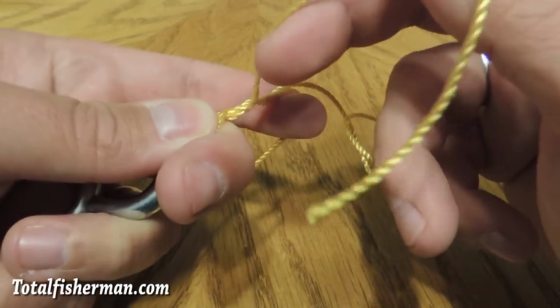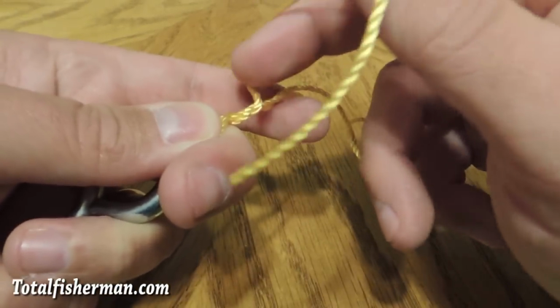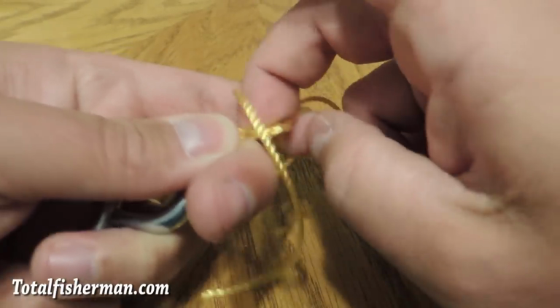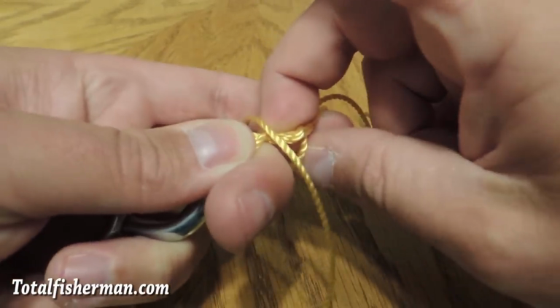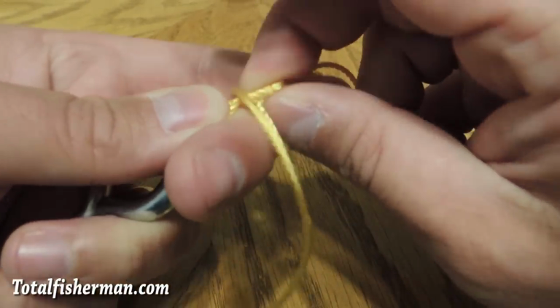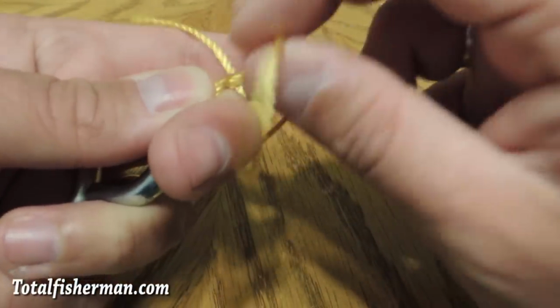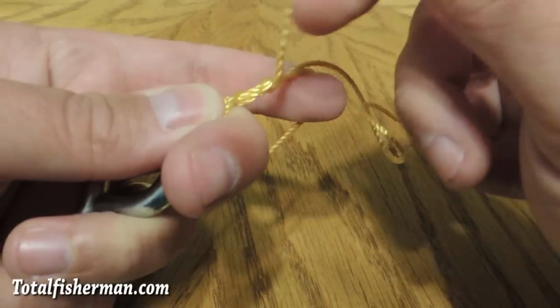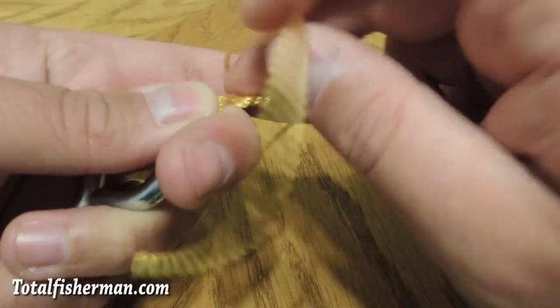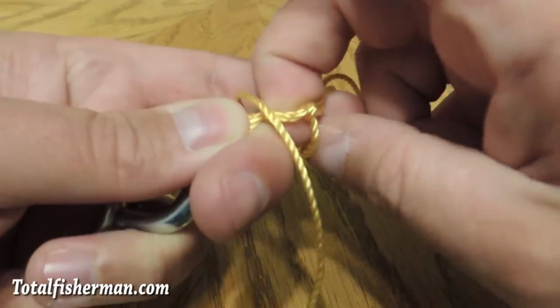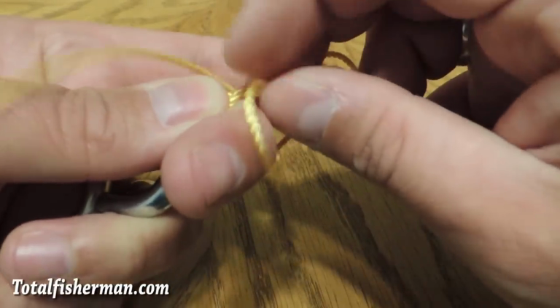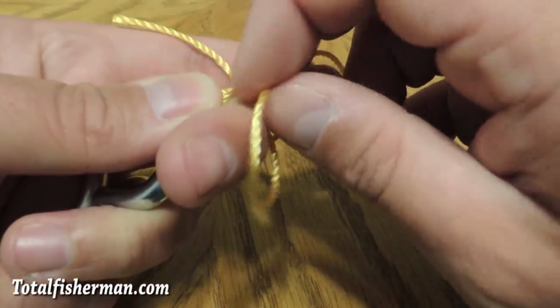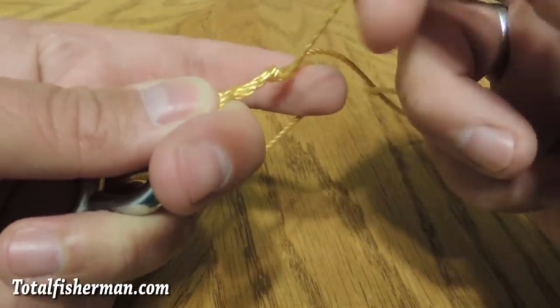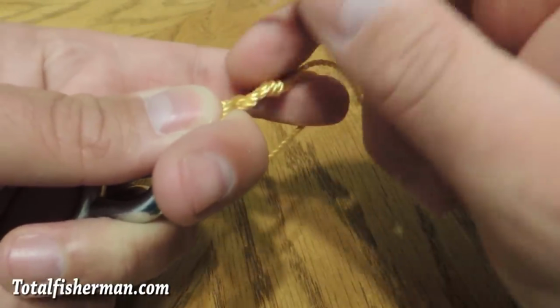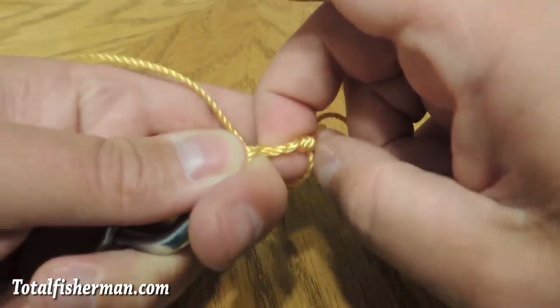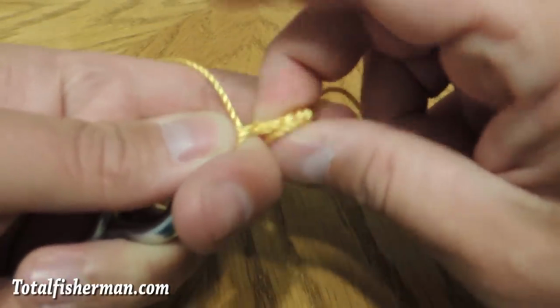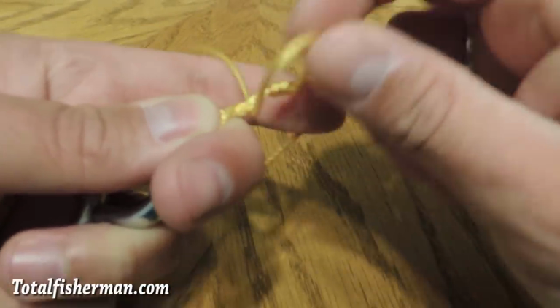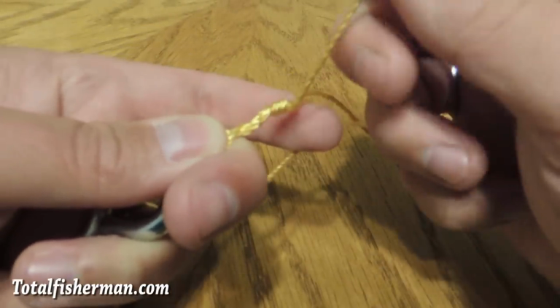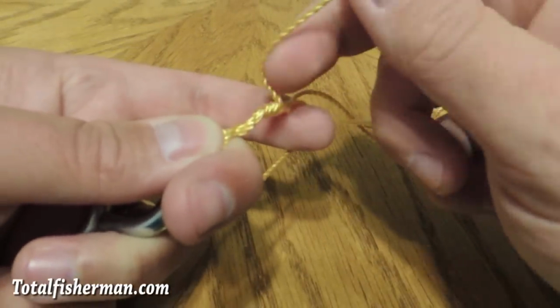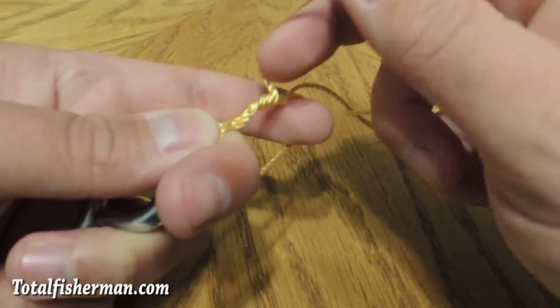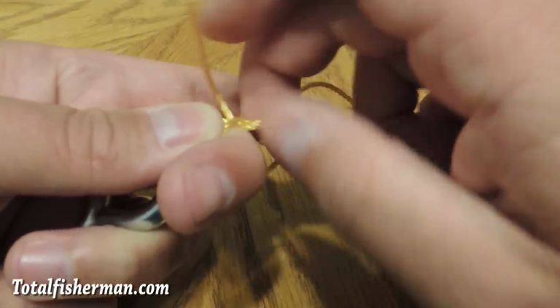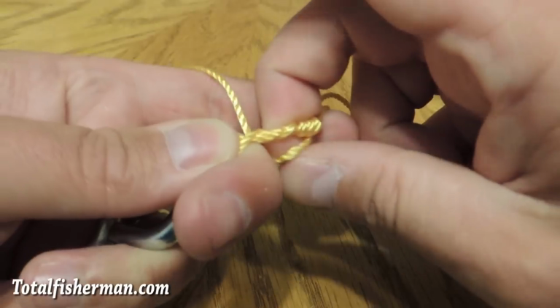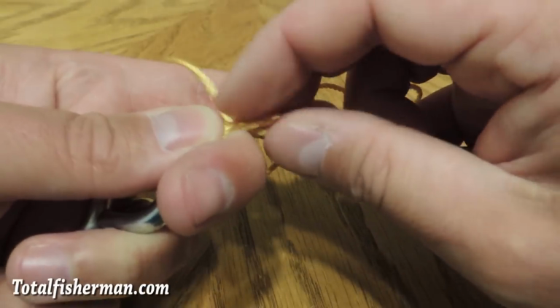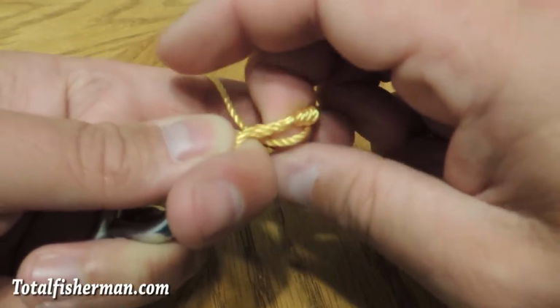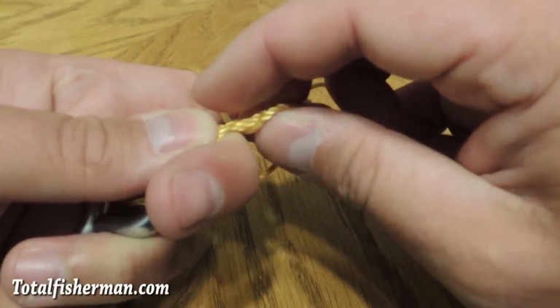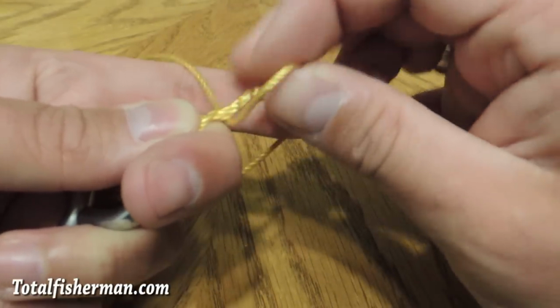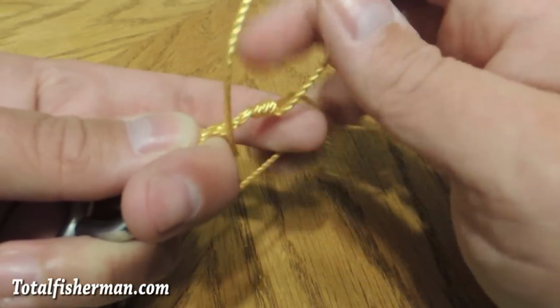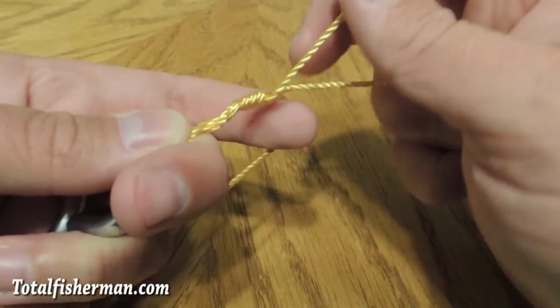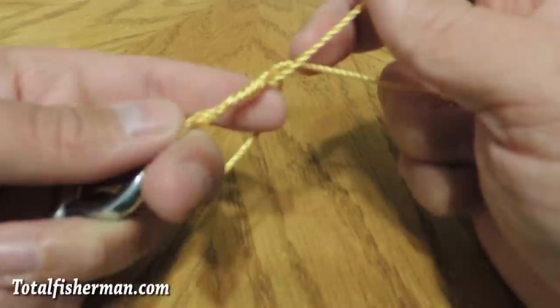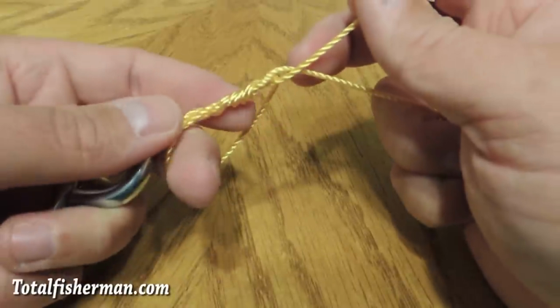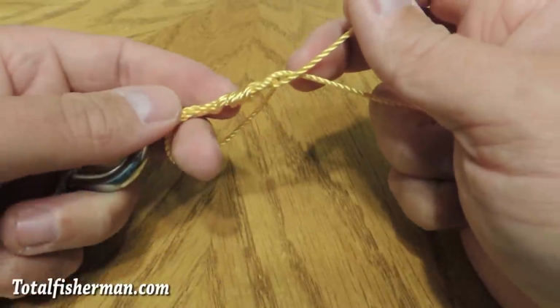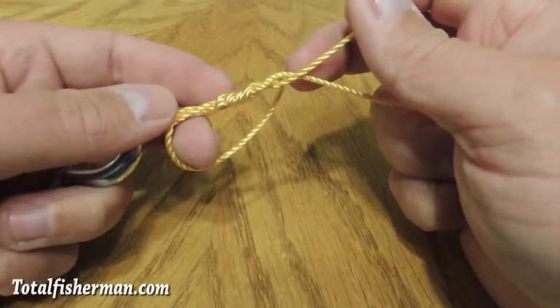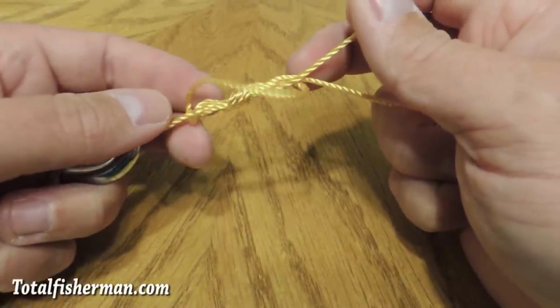Then you're going to pass the tag portion of the line through that loop once, twice, three, four, five times. Depending on the diameter of the line you can do that up to ten times.